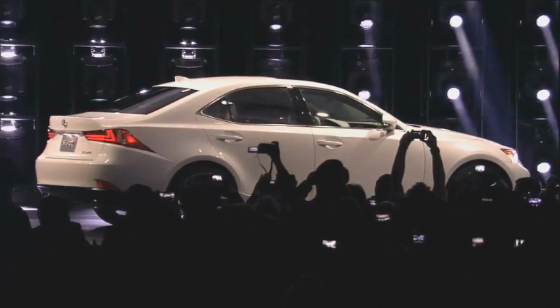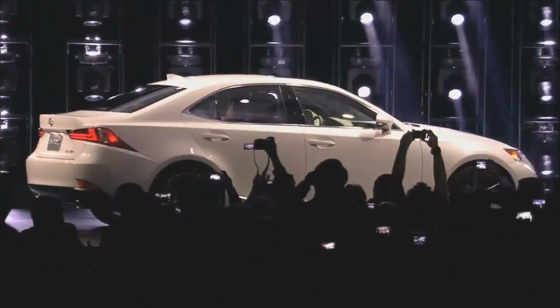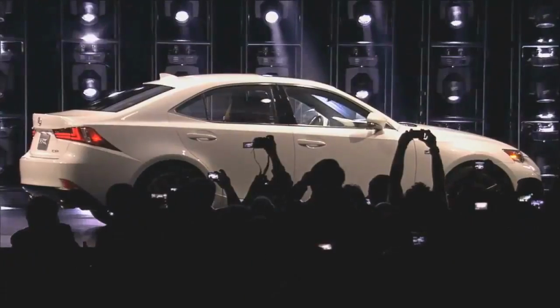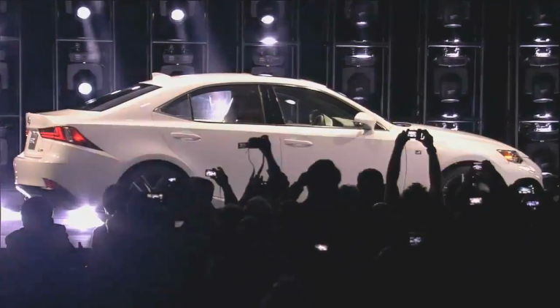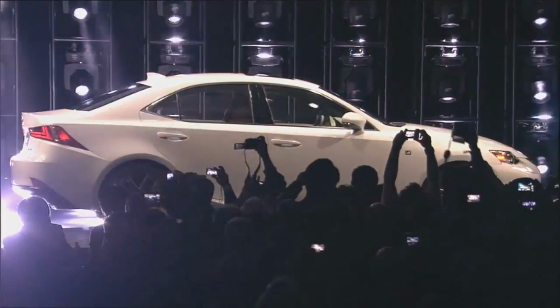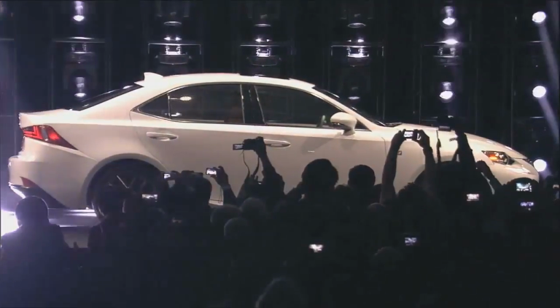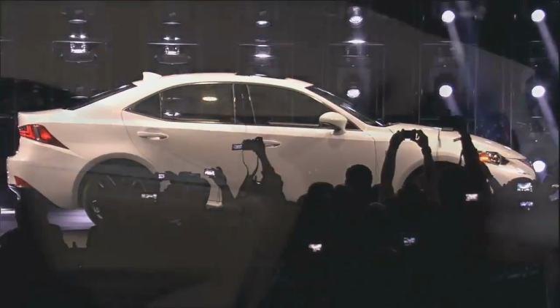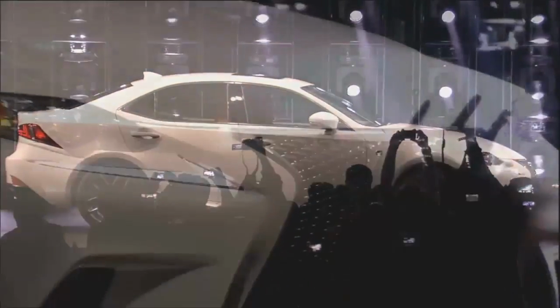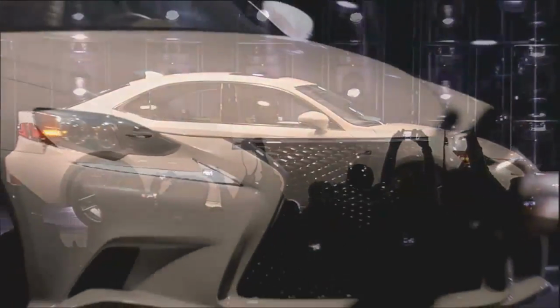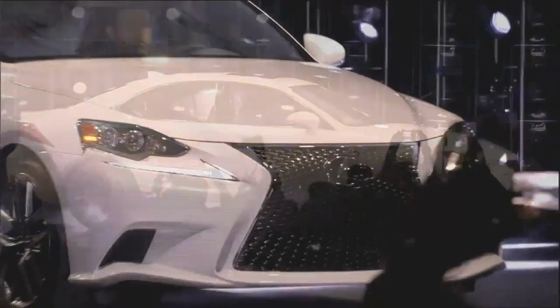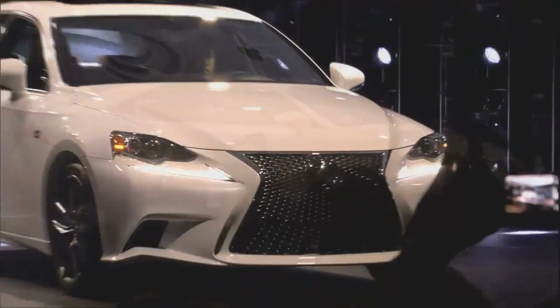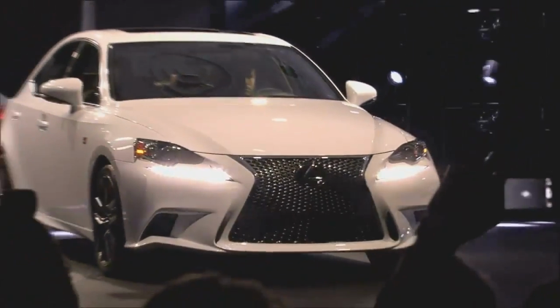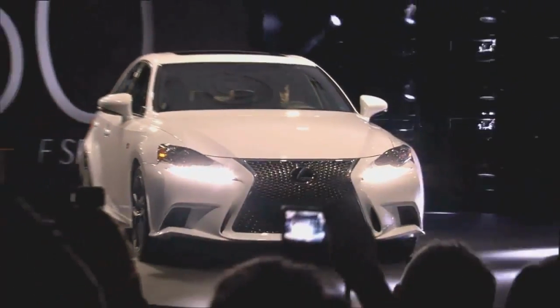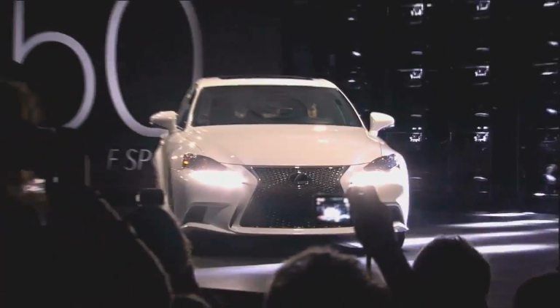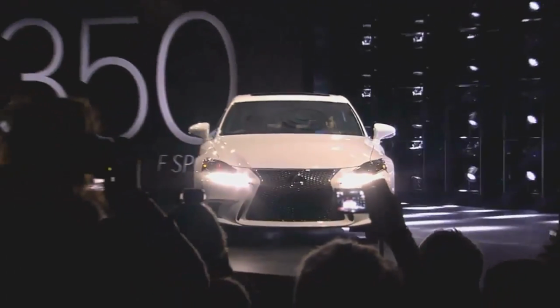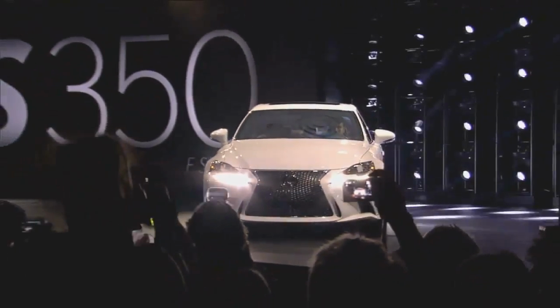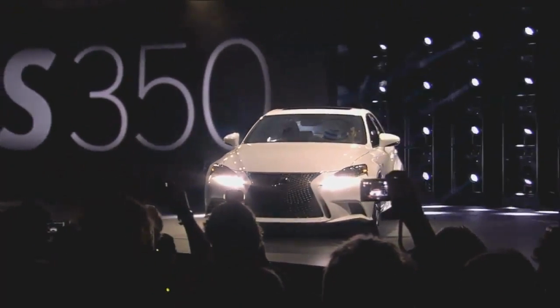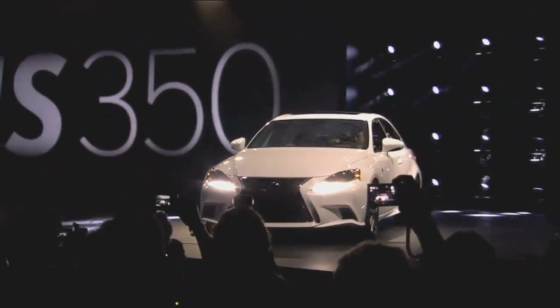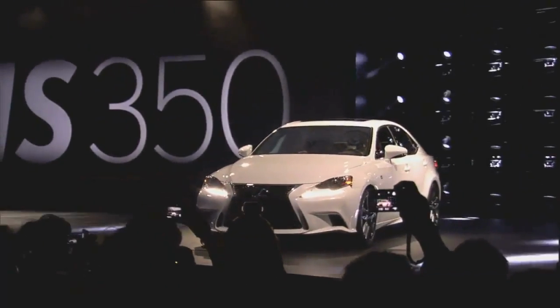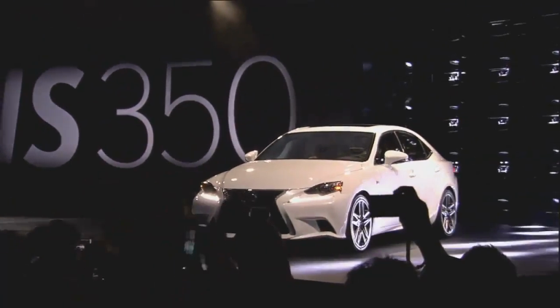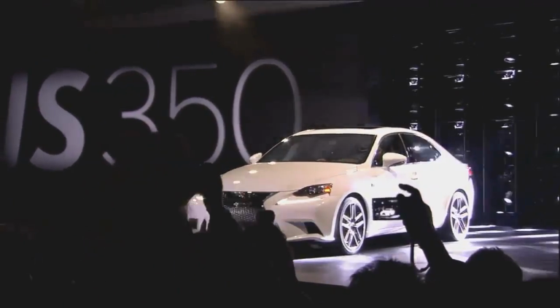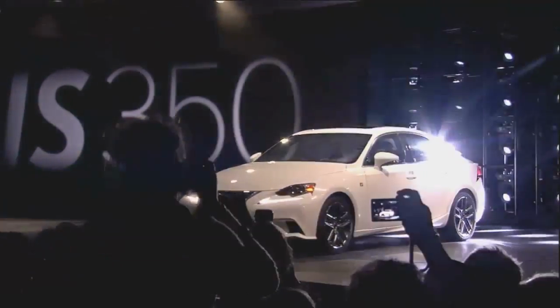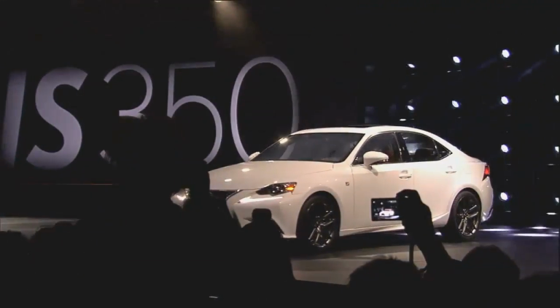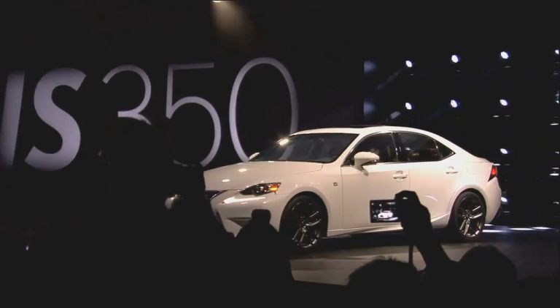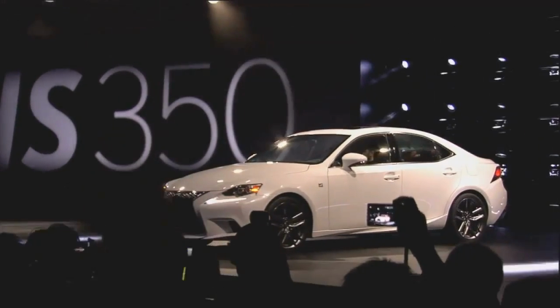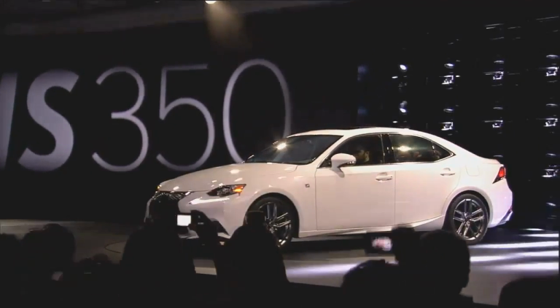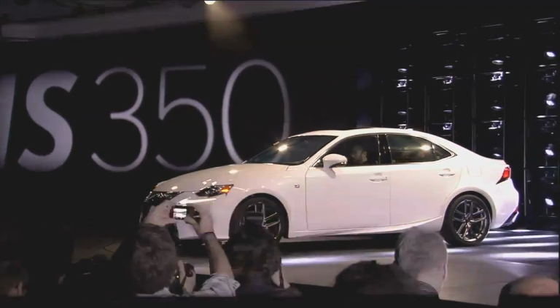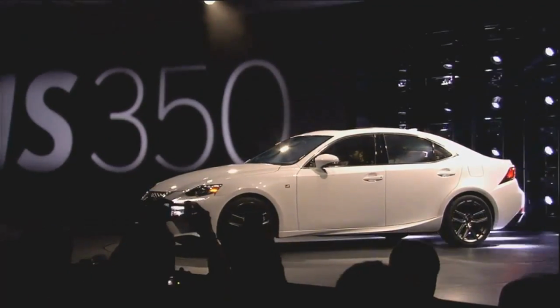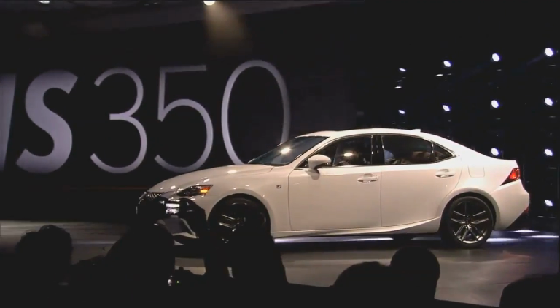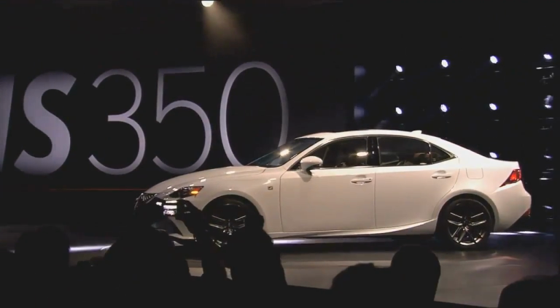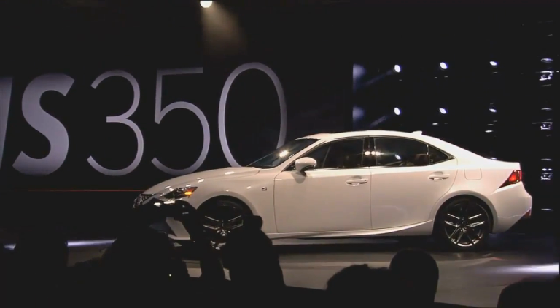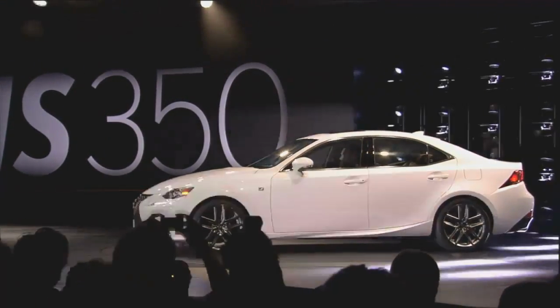It announces its presence with the boldest expression yet of our signature spindle grille. With L-shaped LED daytime running lights placed independently below the headlamps, the overall dynamic shape of the body emphasizes the wide flare of the wheel arches.